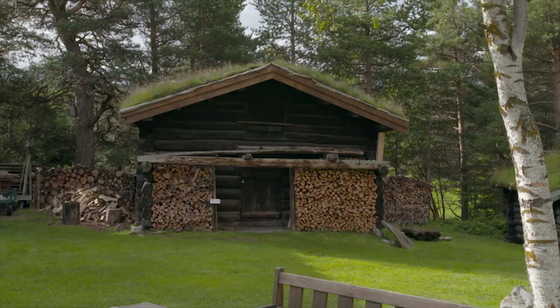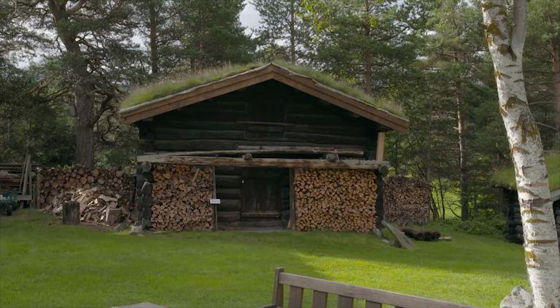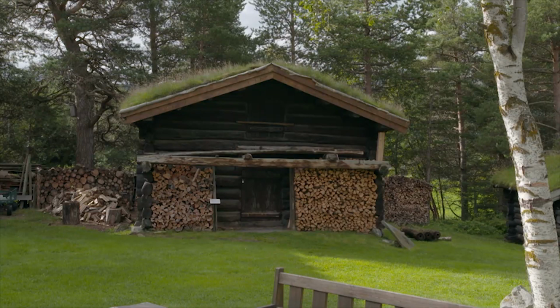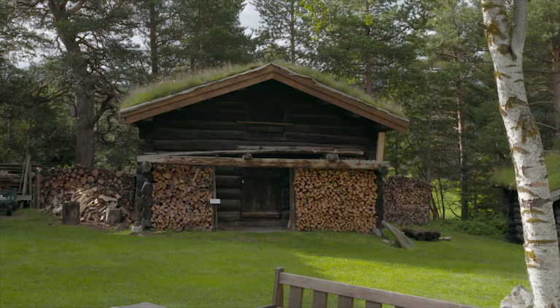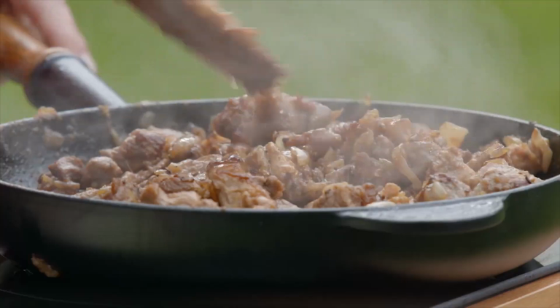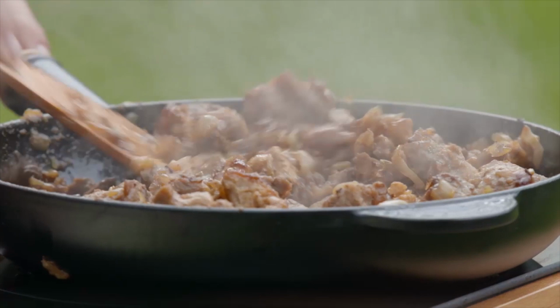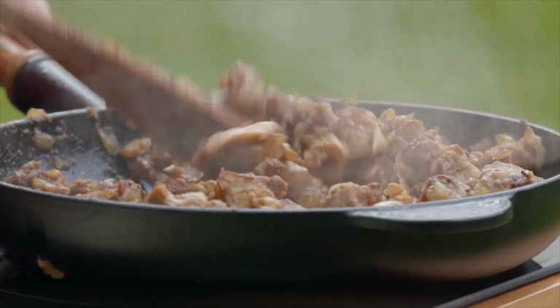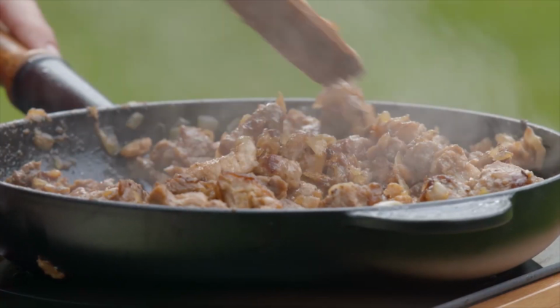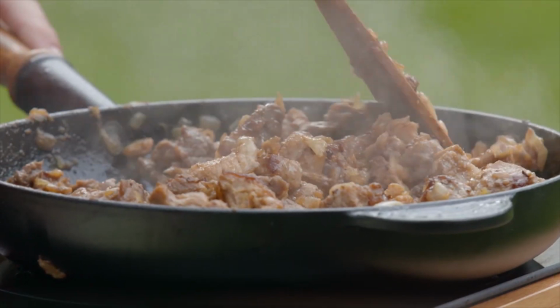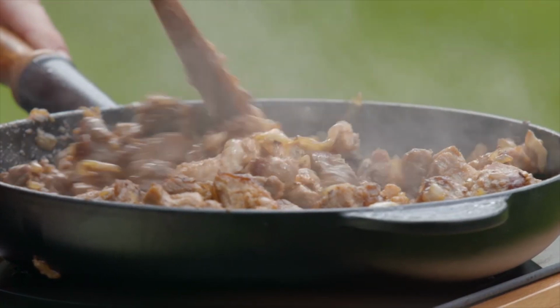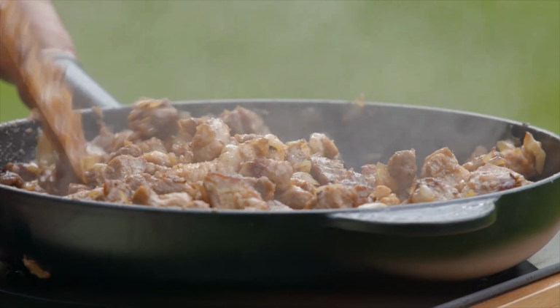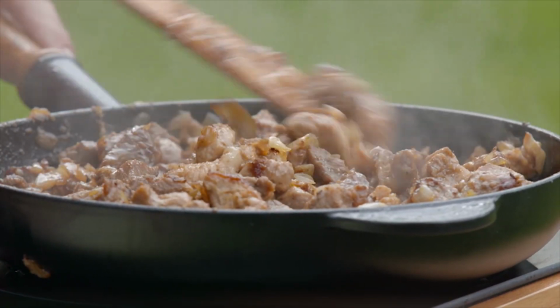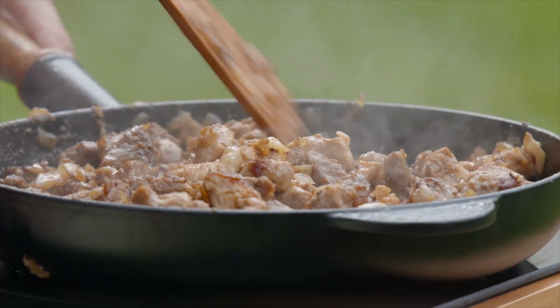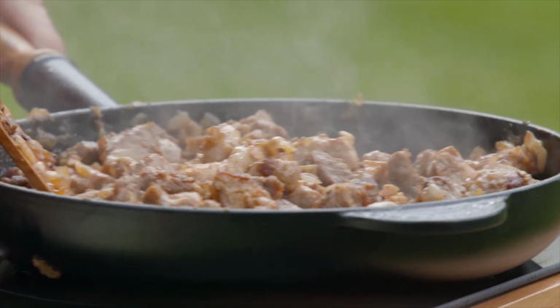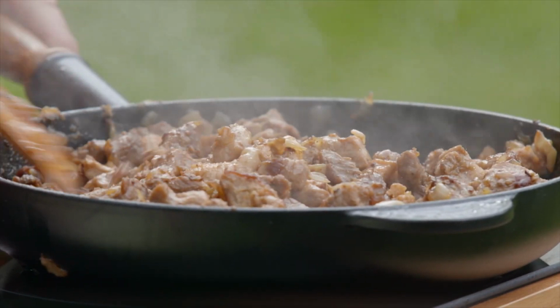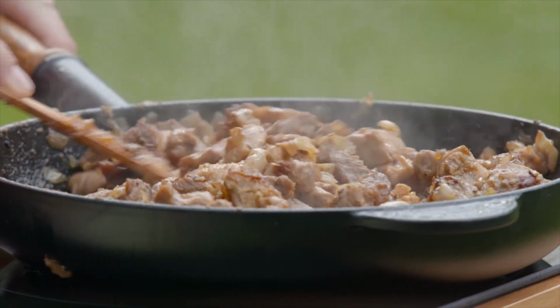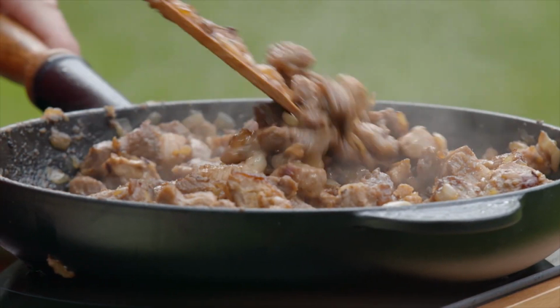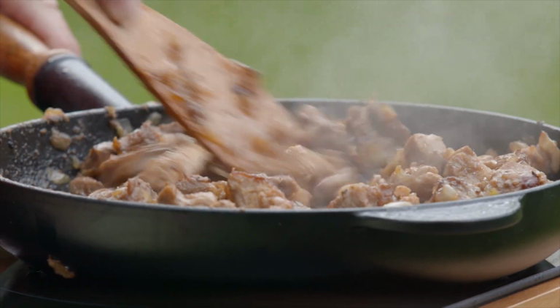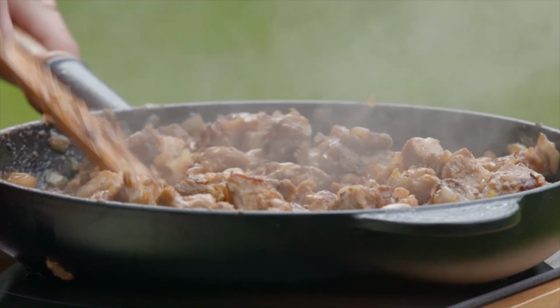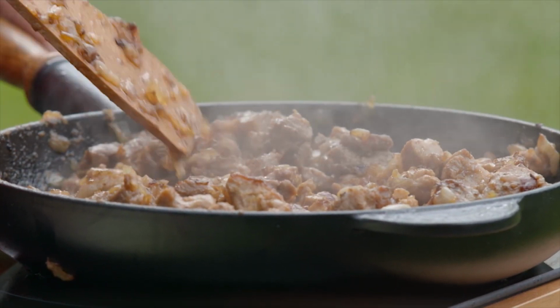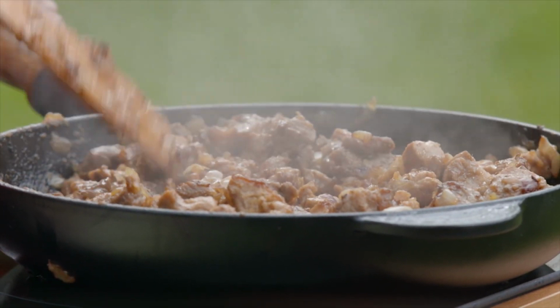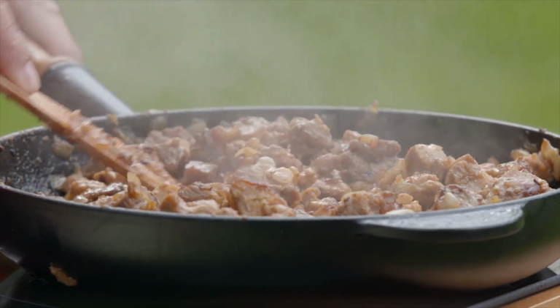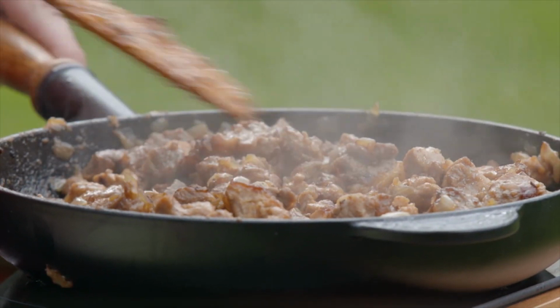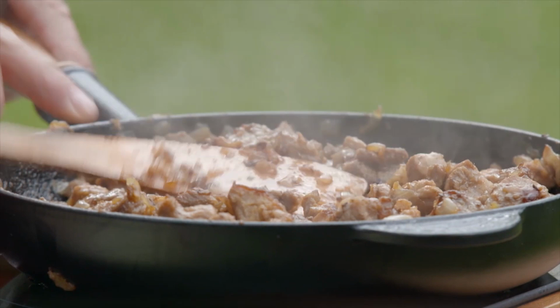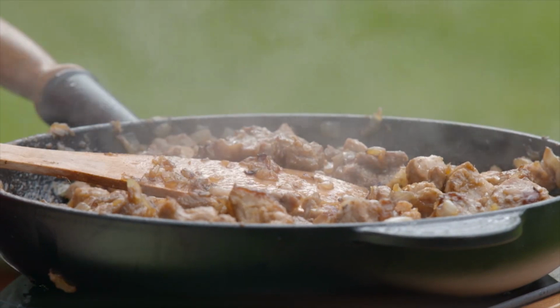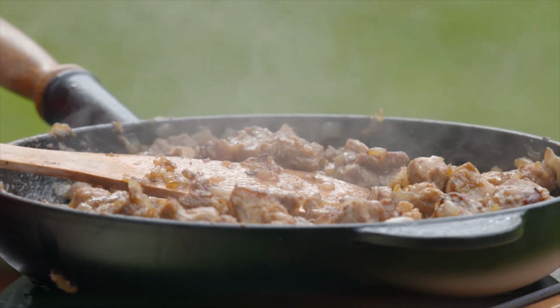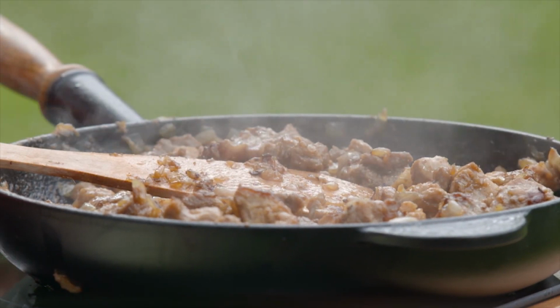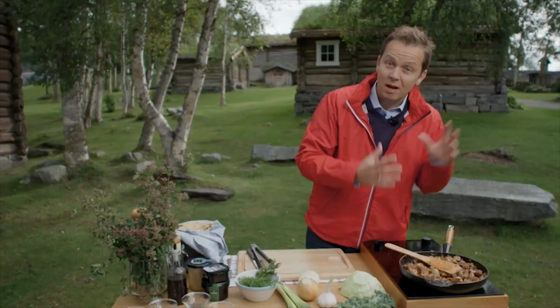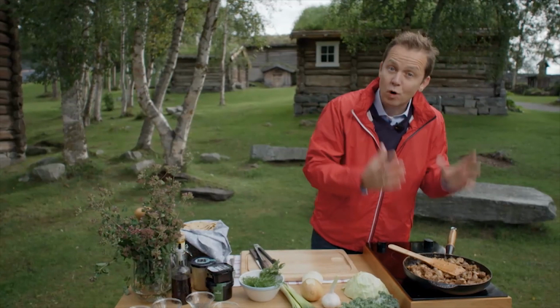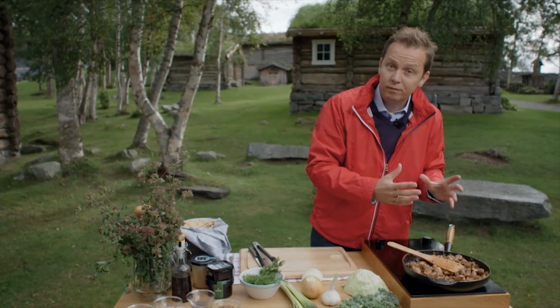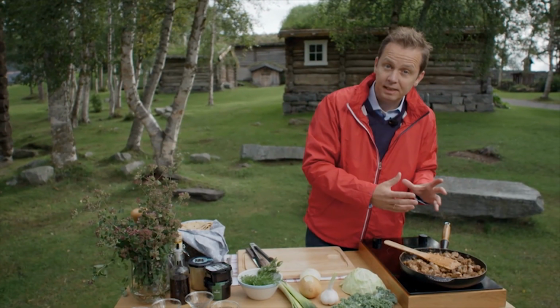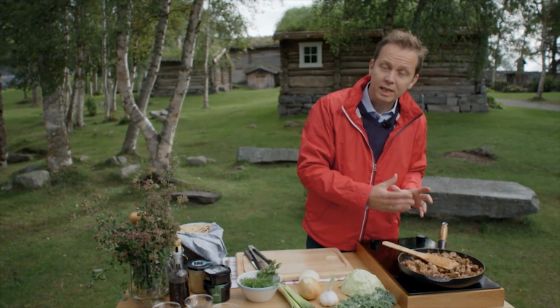After about an hour of stirring, the meat is nicely browned. Most of the onions have collapsed — they're wonderfully sweet.